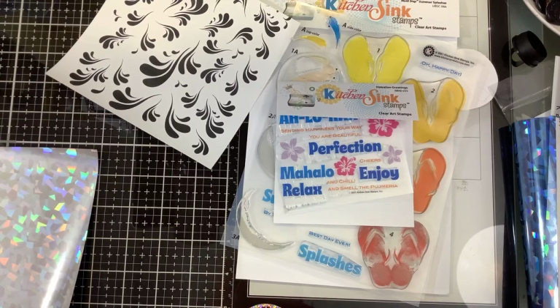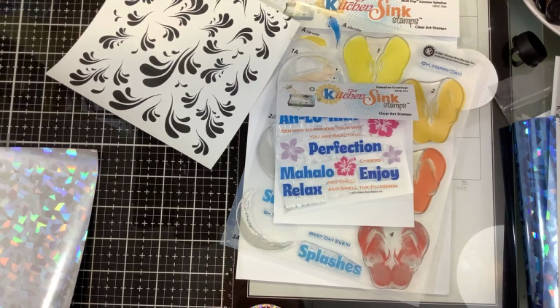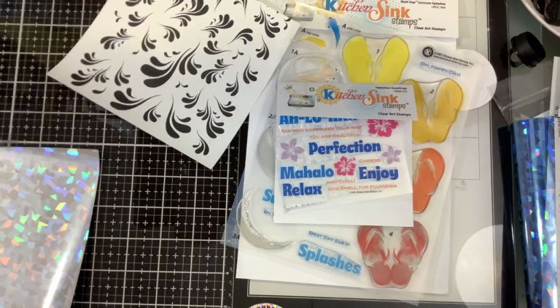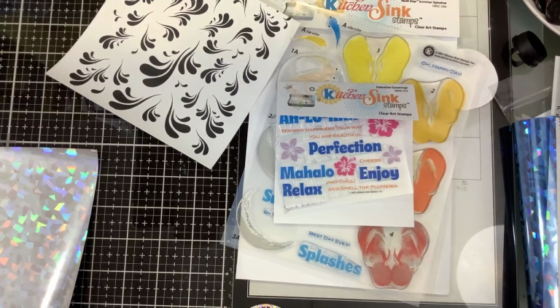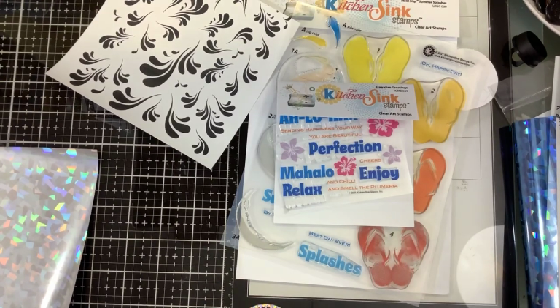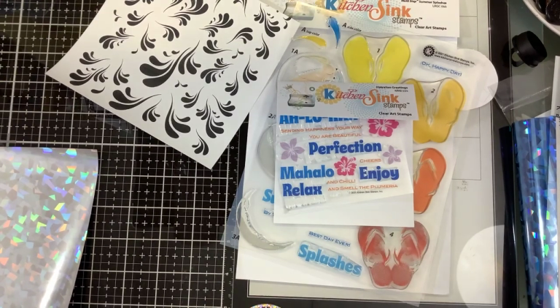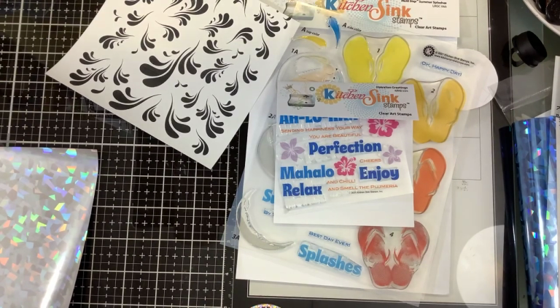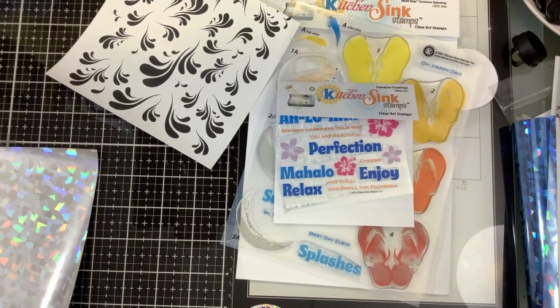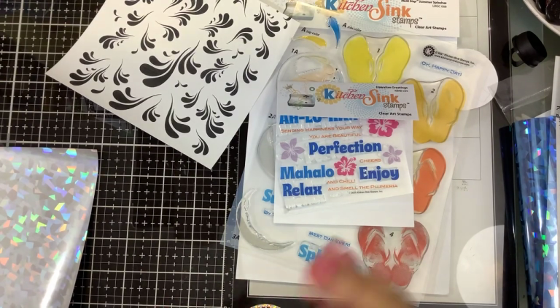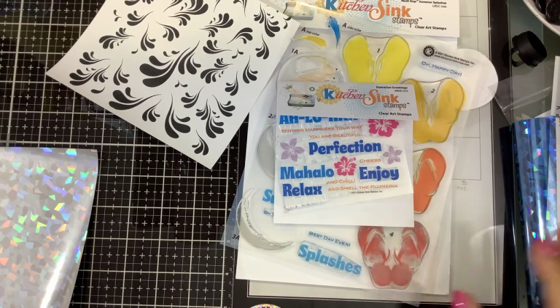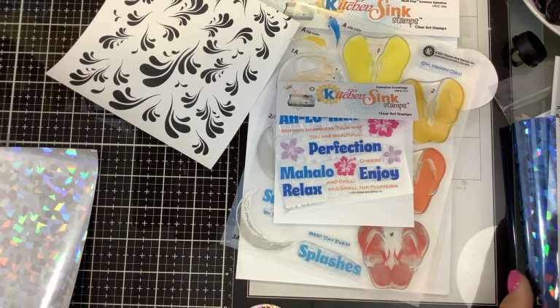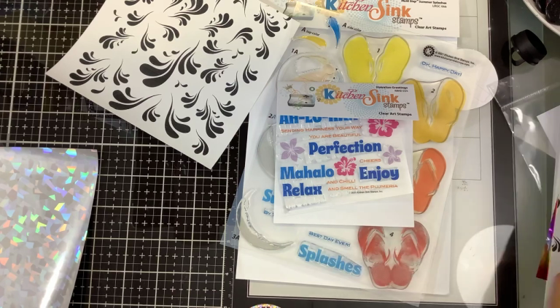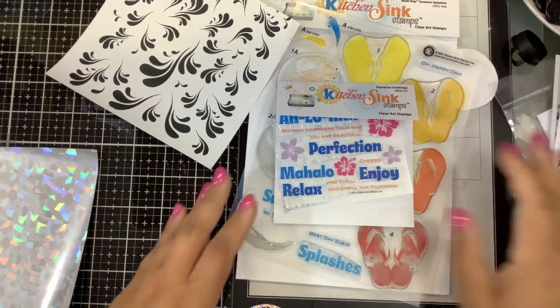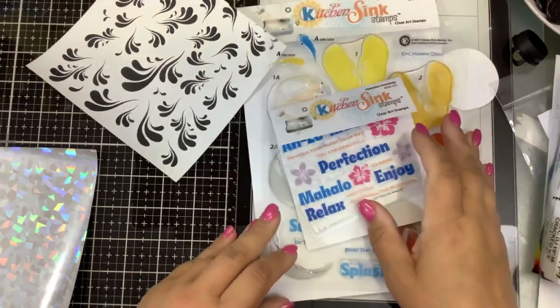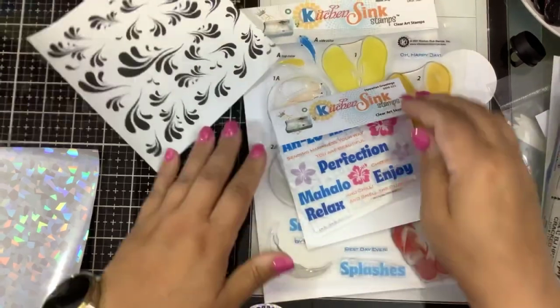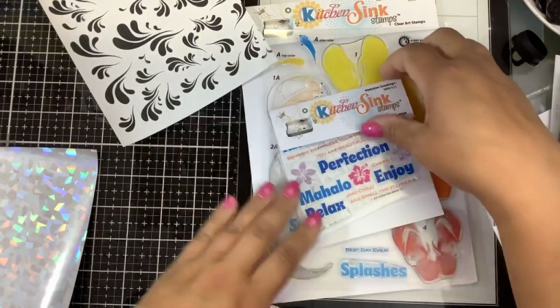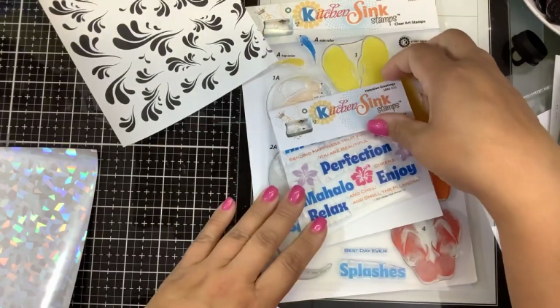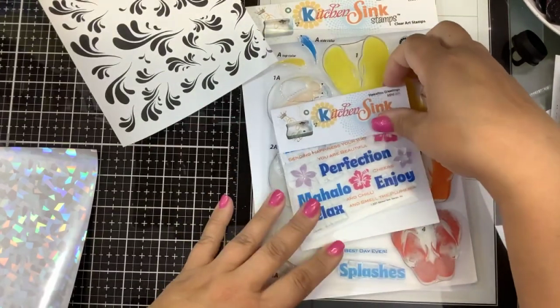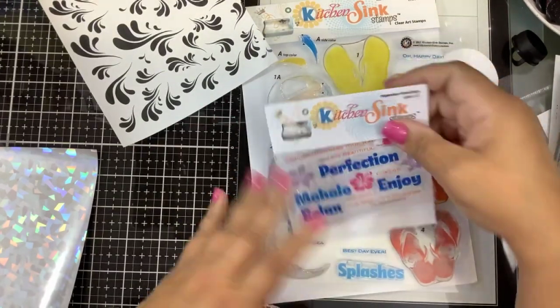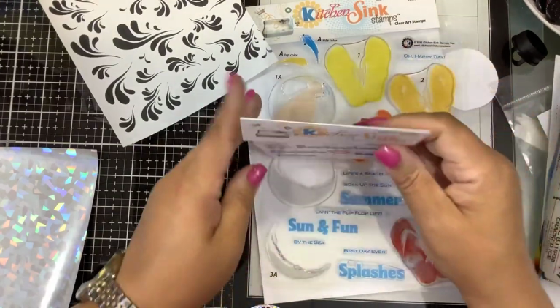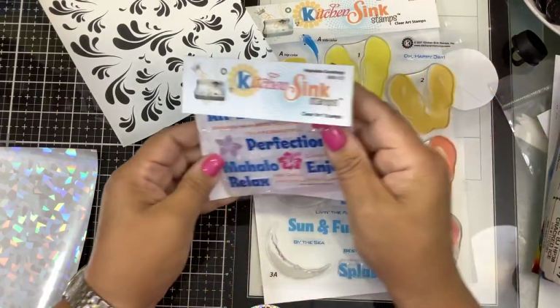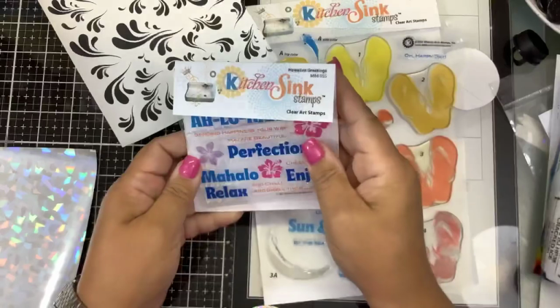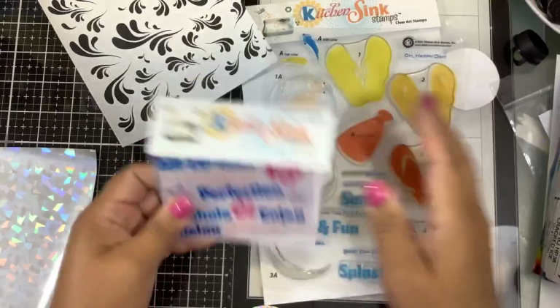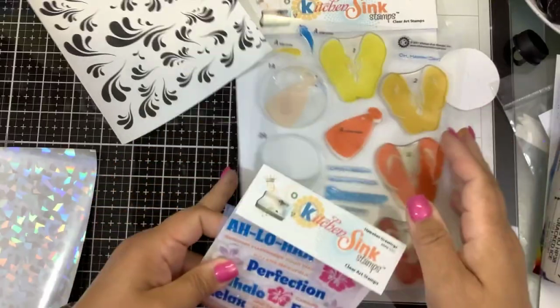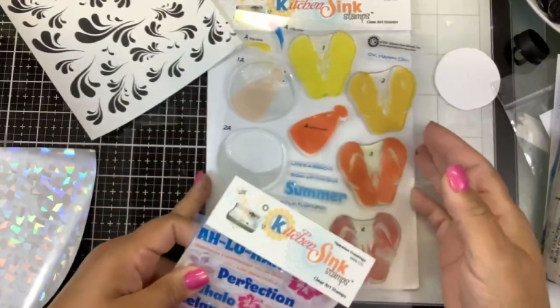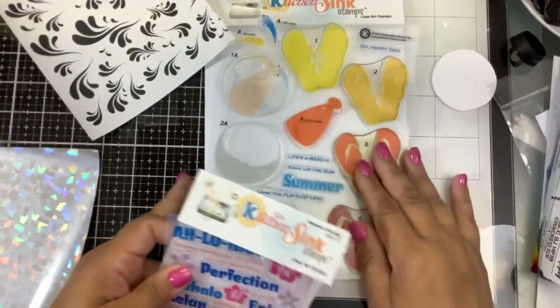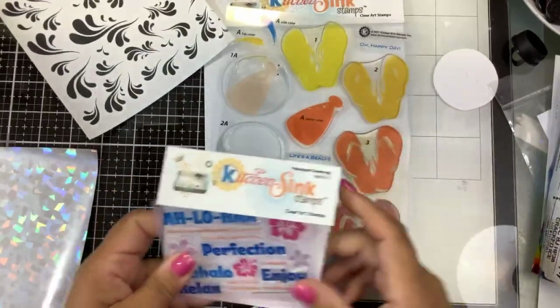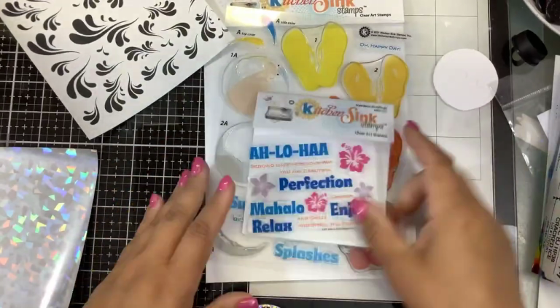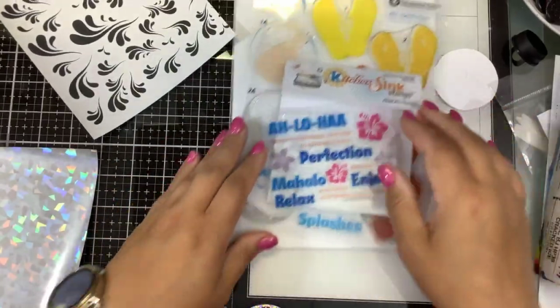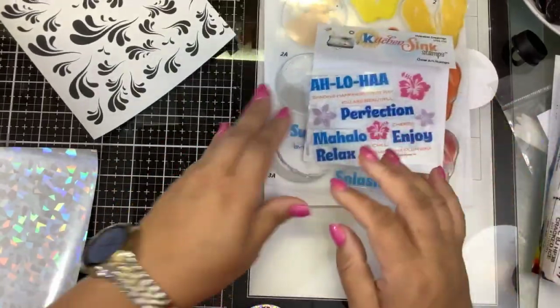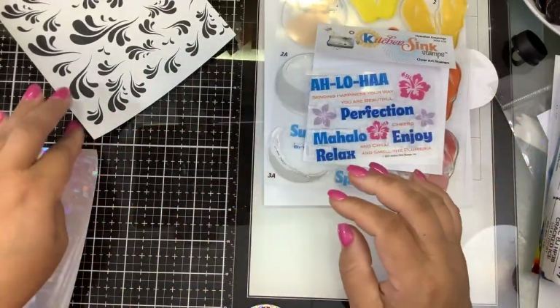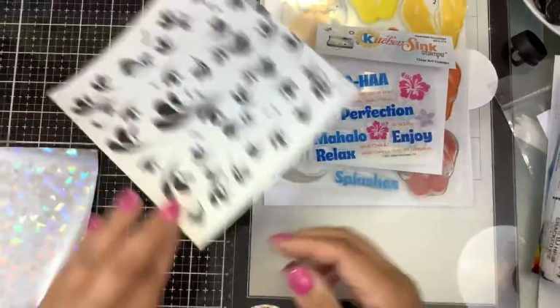Hi guys, we have another video. I'm going to make a quick and easy card showing this new release from Kitchen Sink Stamps. We are going to incorporate the Hawaiian Greetings and Summer Splashes, and we're going to be doing some foiling.